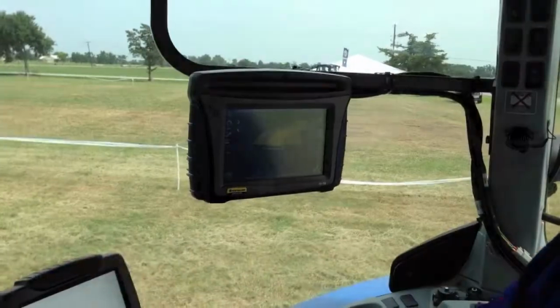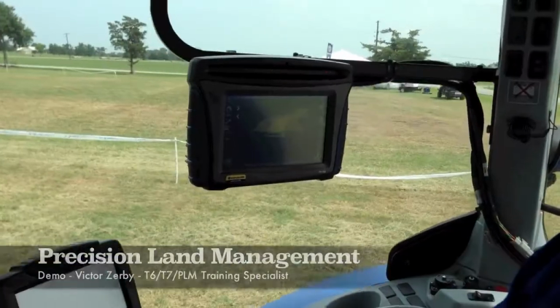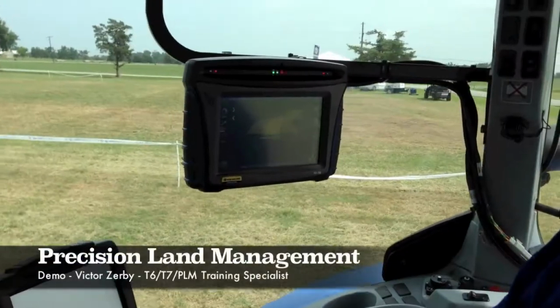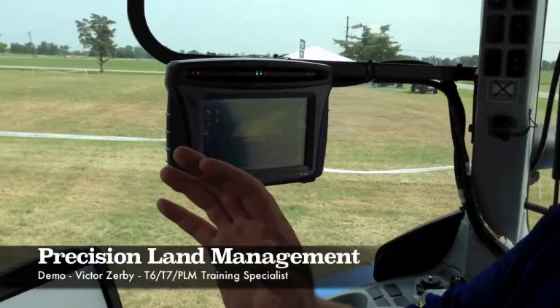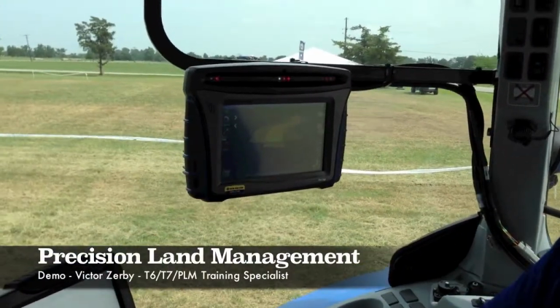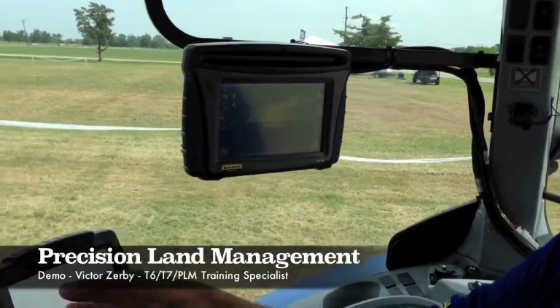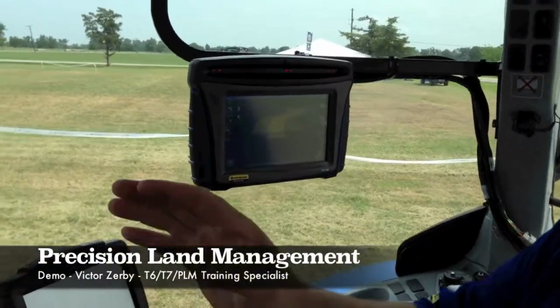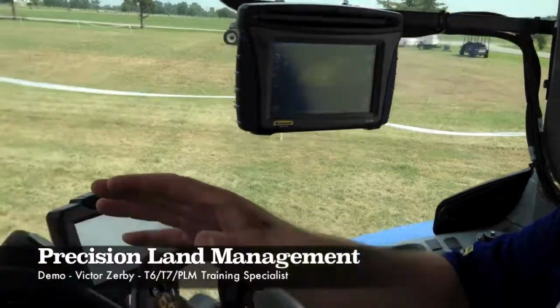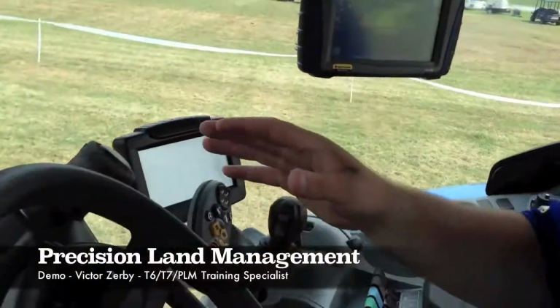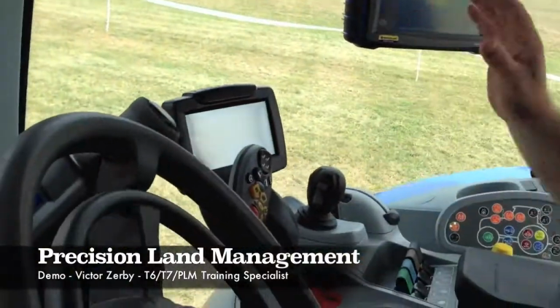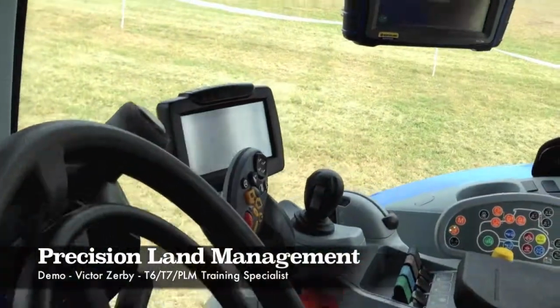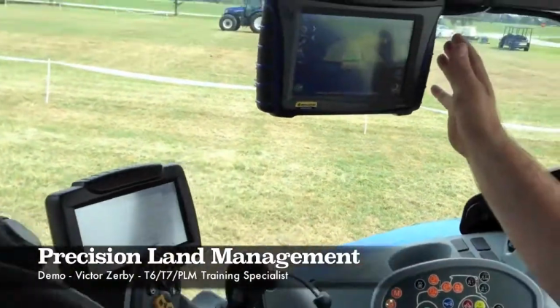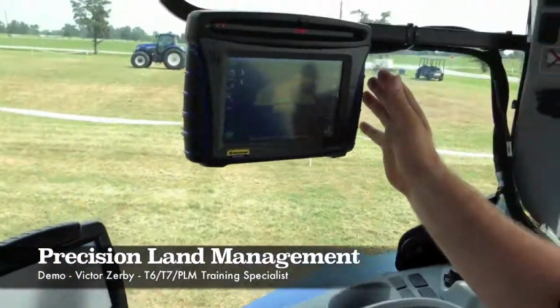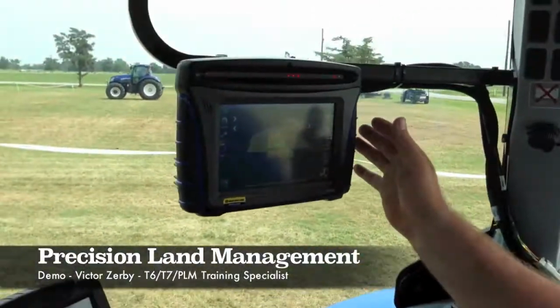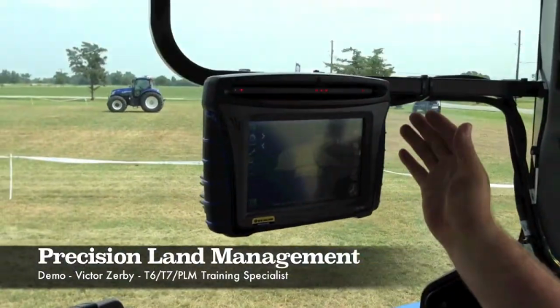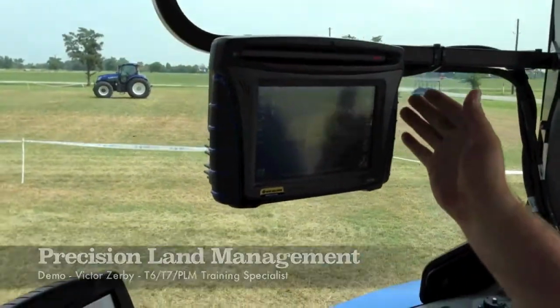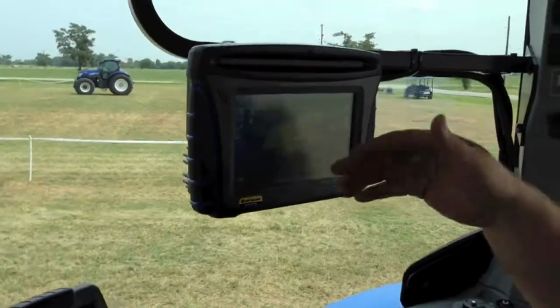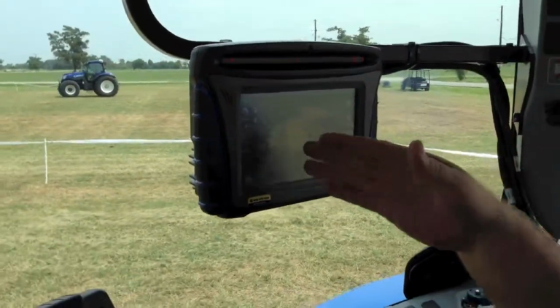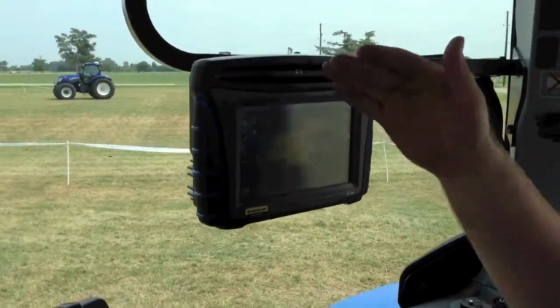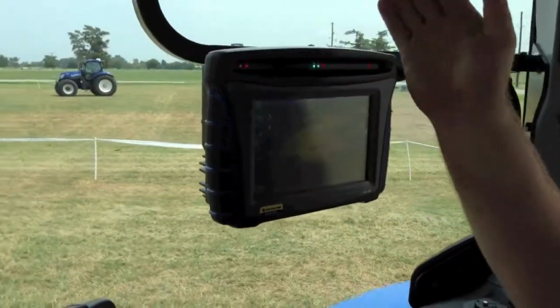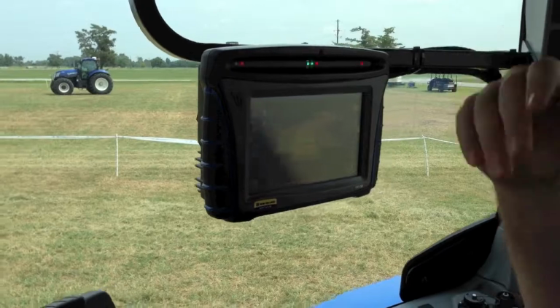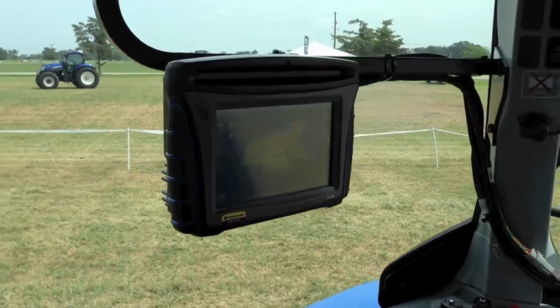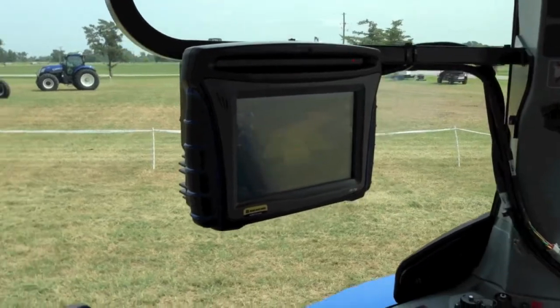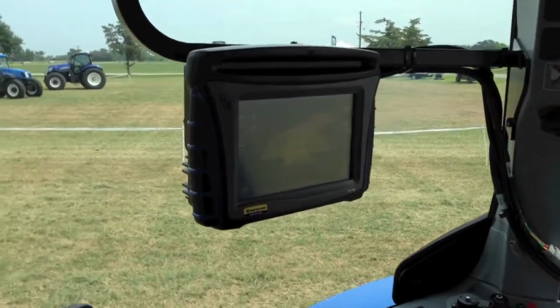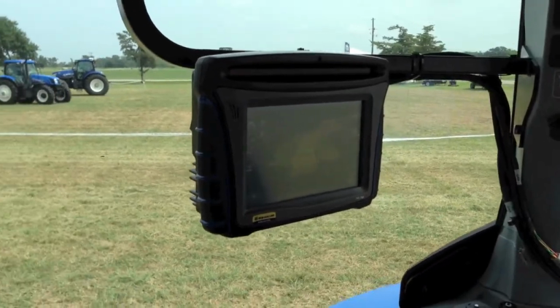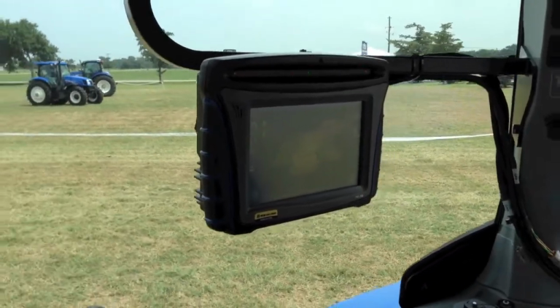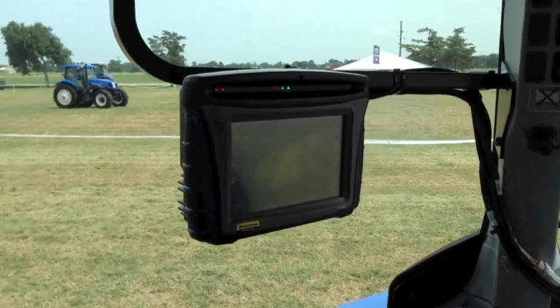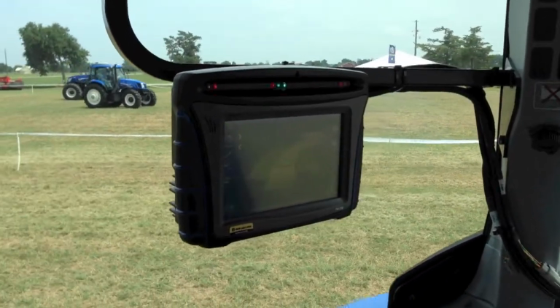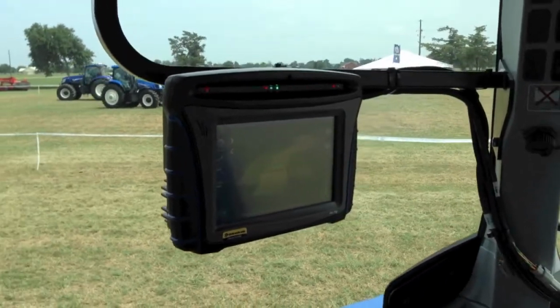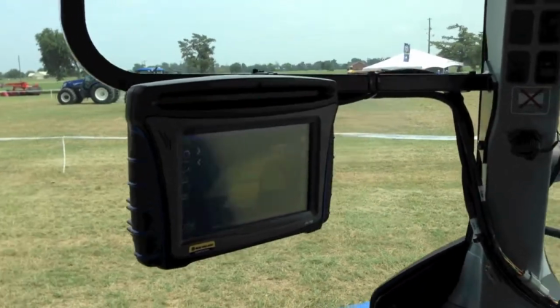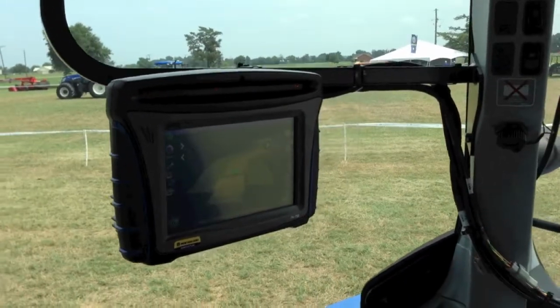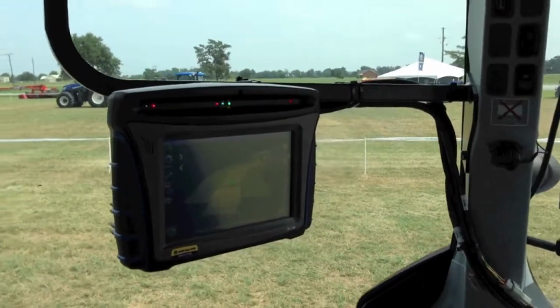What we have here is the Easy Steer Kit on a T7 185 with the FM 750. You can see here we have a pattern already set up of a curb, just trying to show you a little bit of how the tractor can steer itself. I'll pick up my speed a little bit.